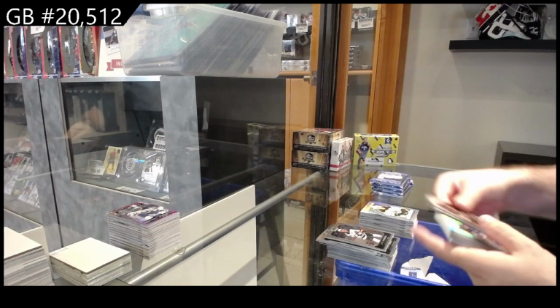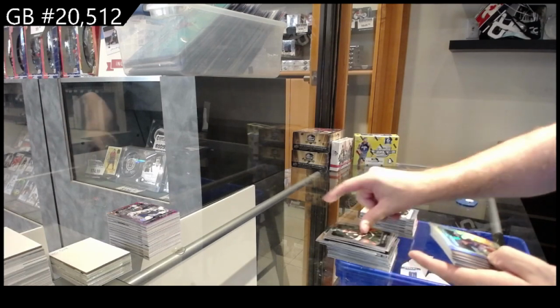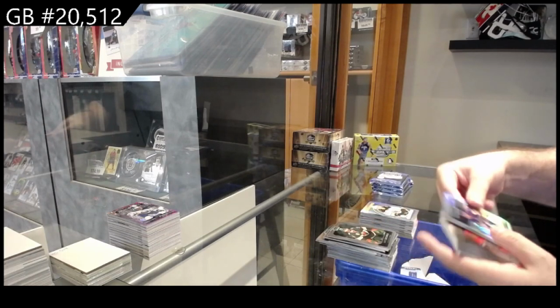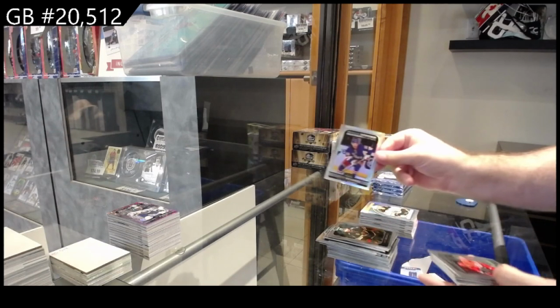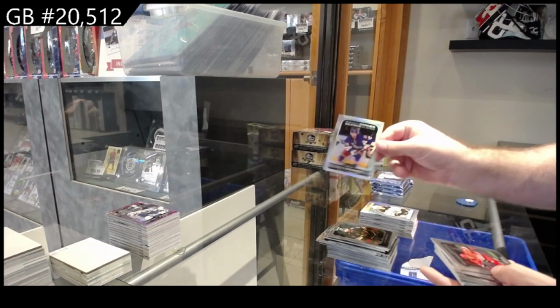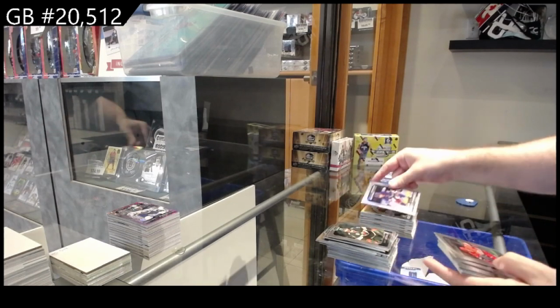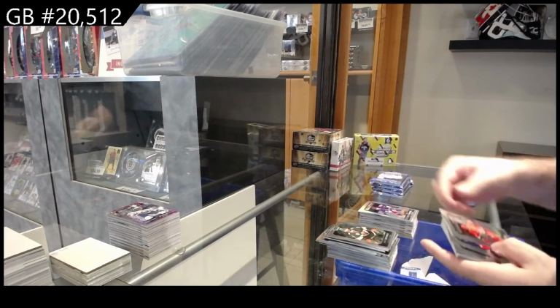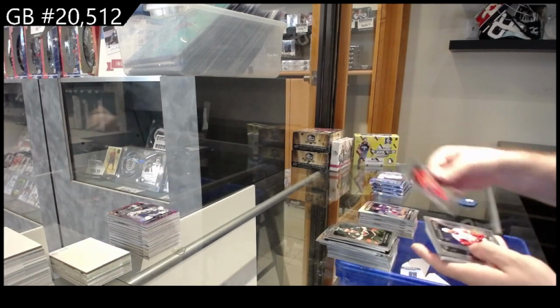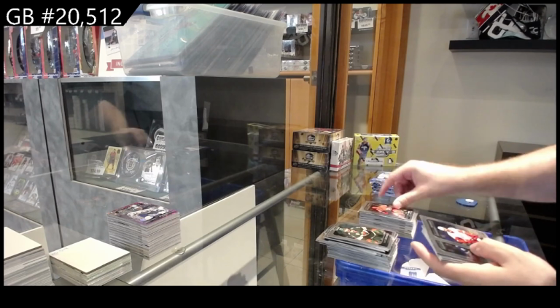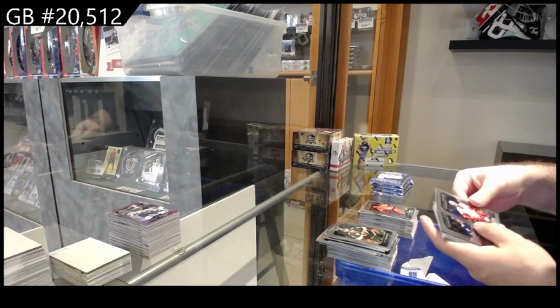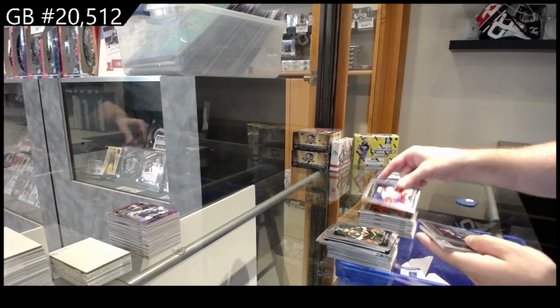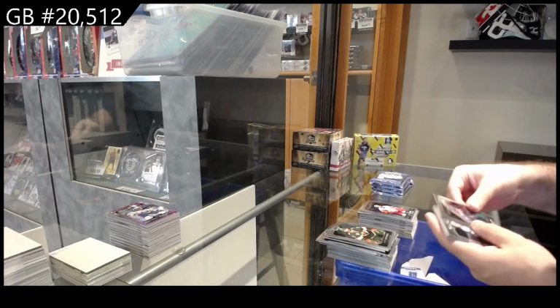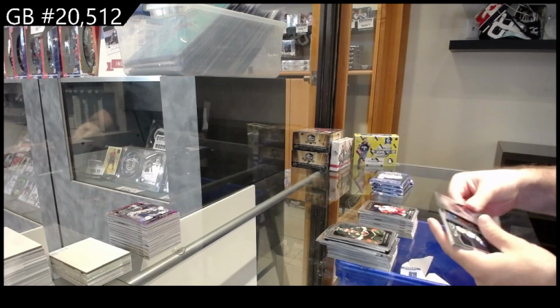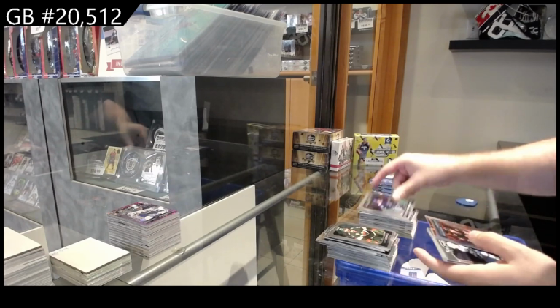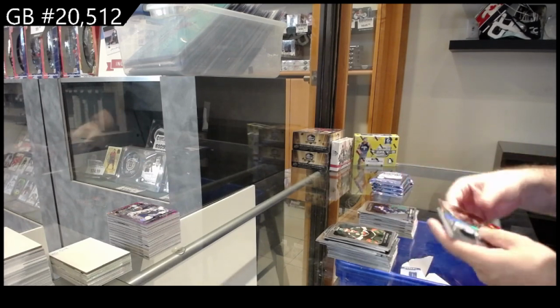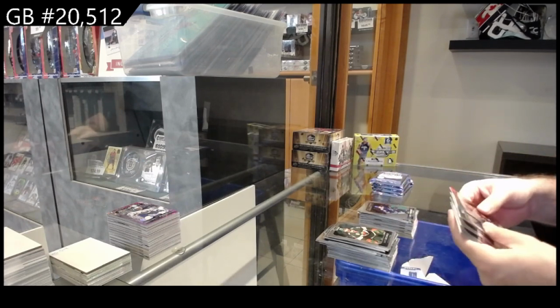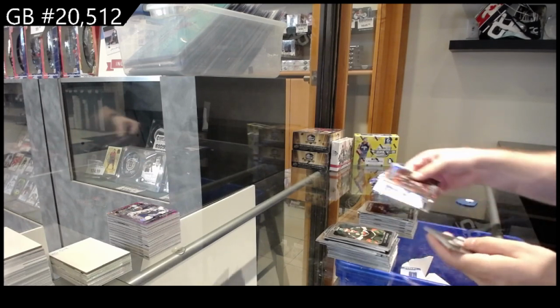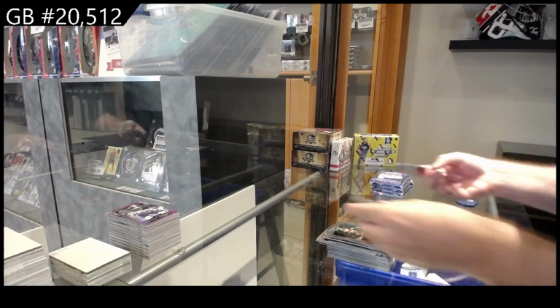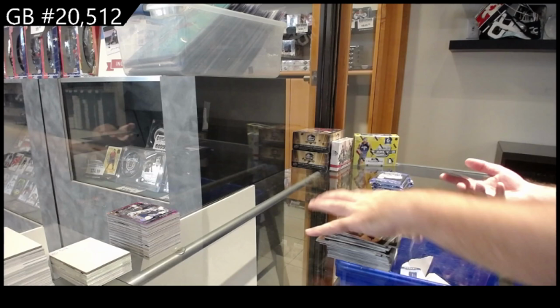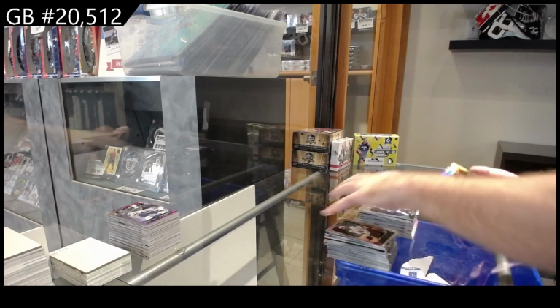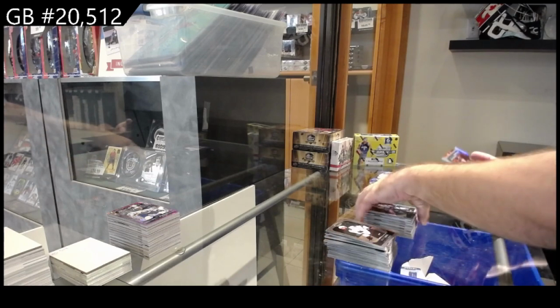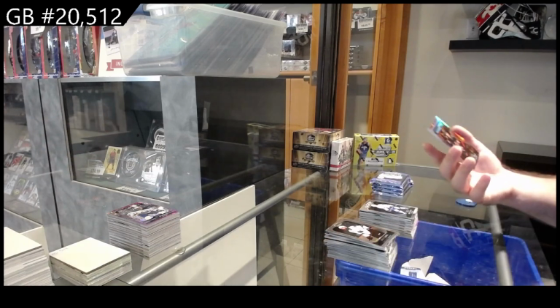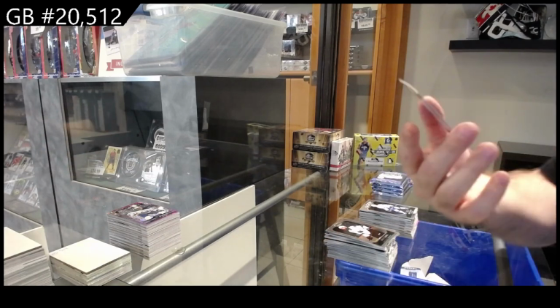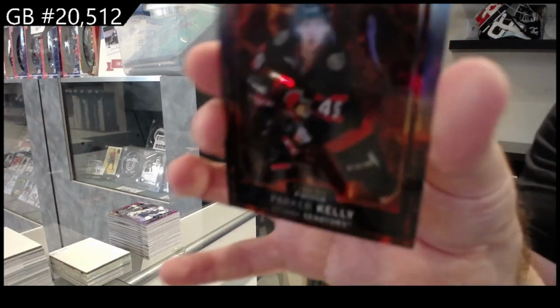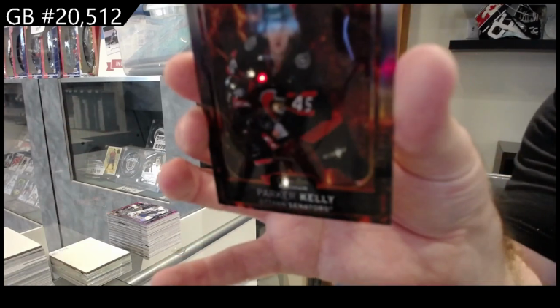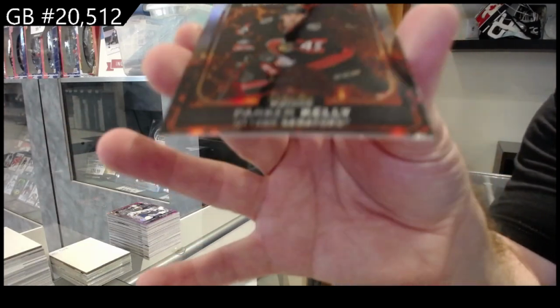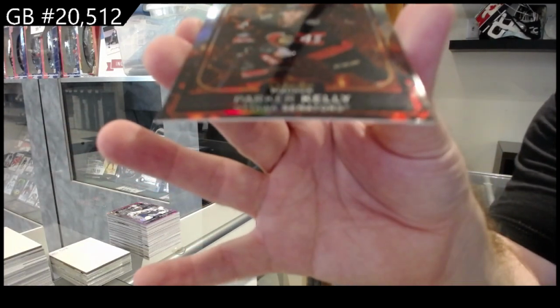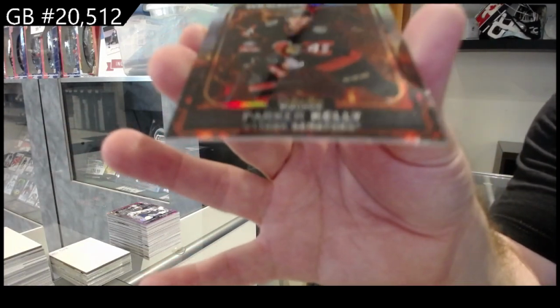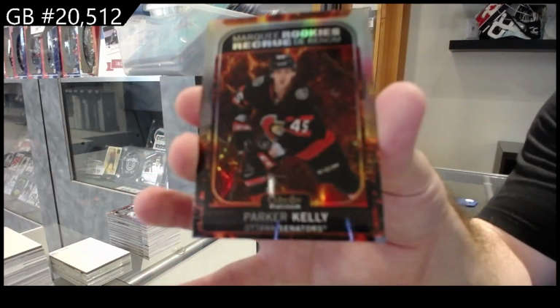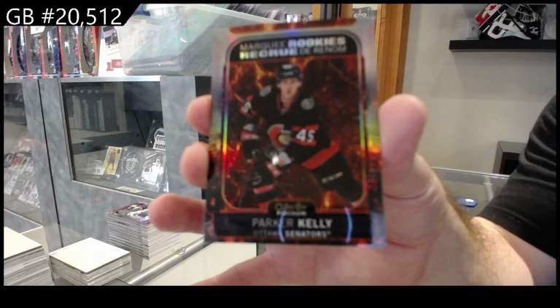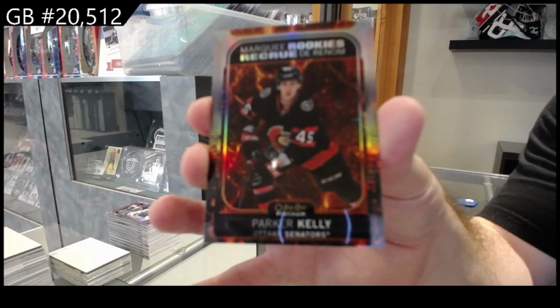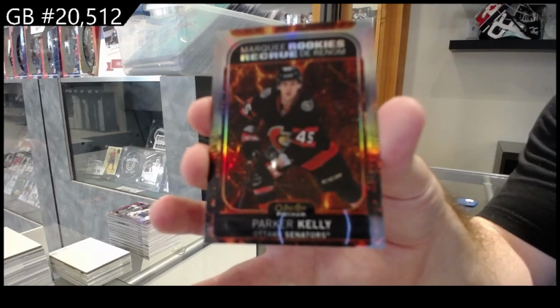Rainbow Rookie Richards for the Rangers, Jarvis for Carolina, Valeno for the Red Wings, Pod Colson for Vancouver, Sweet Selections of Colton for Tampa, and a Parker Kelly numbered 499 for the Ottawa Senators.